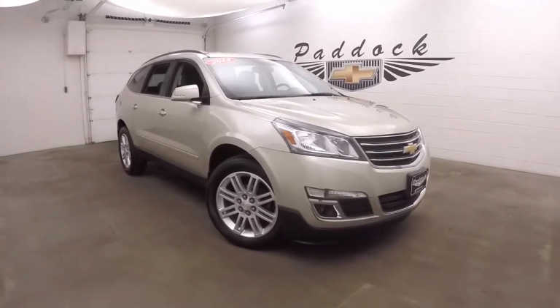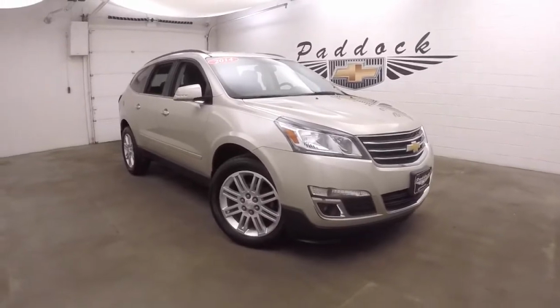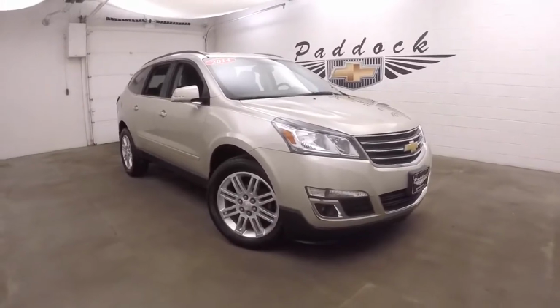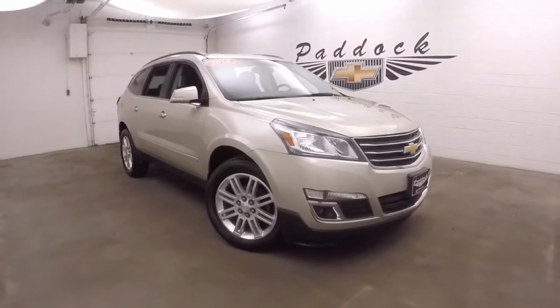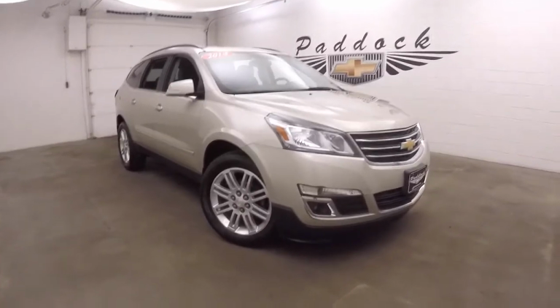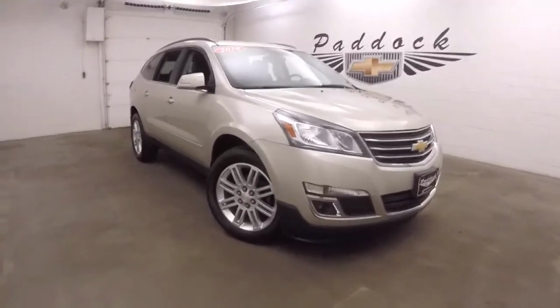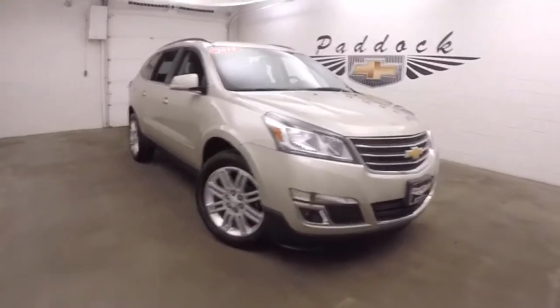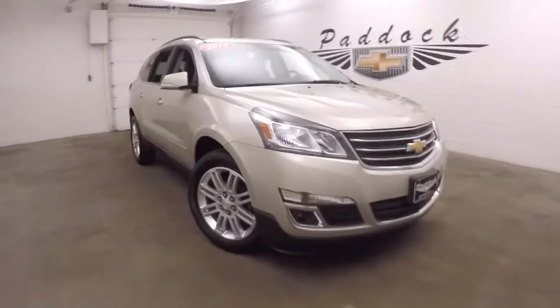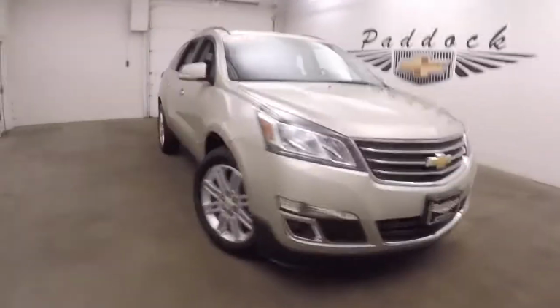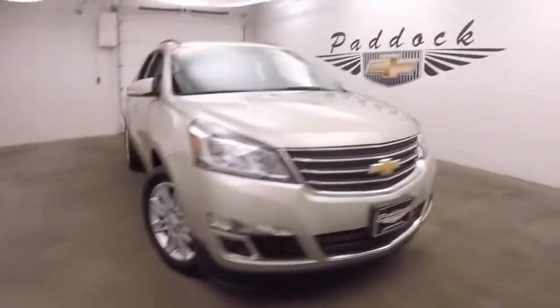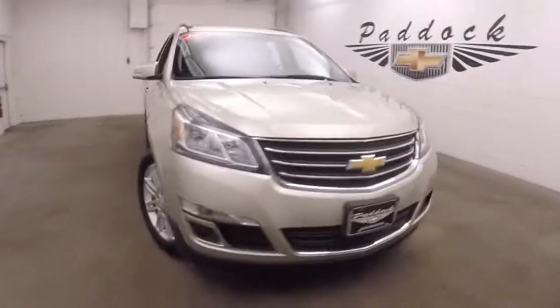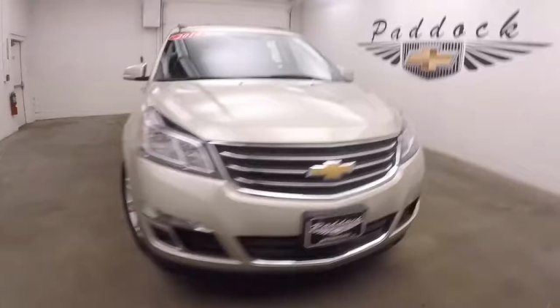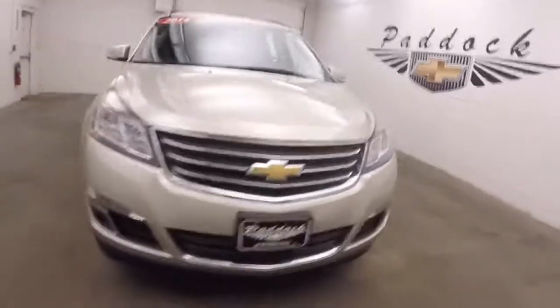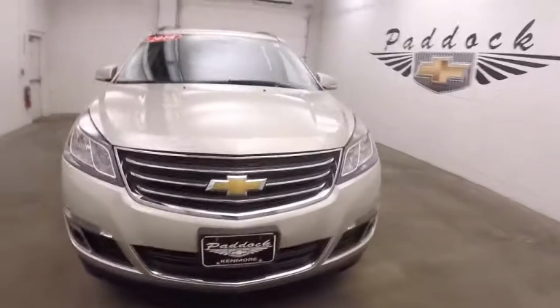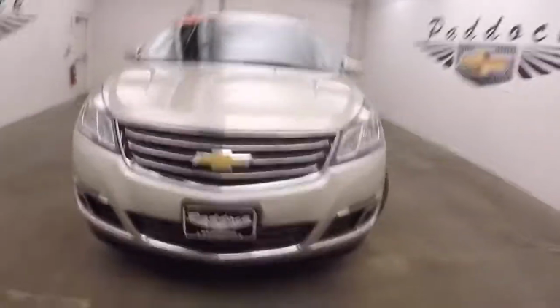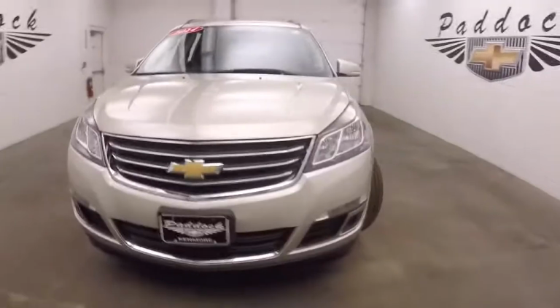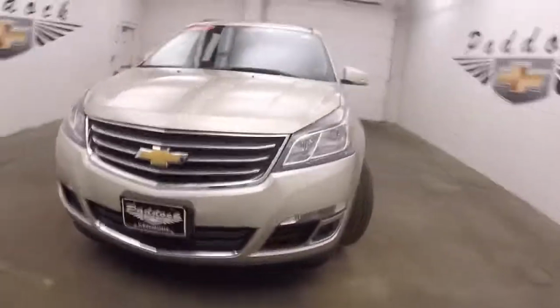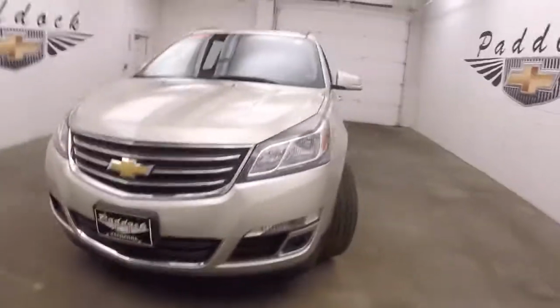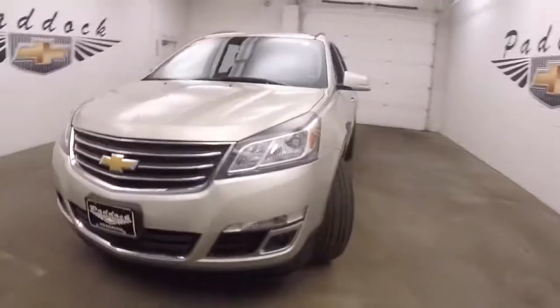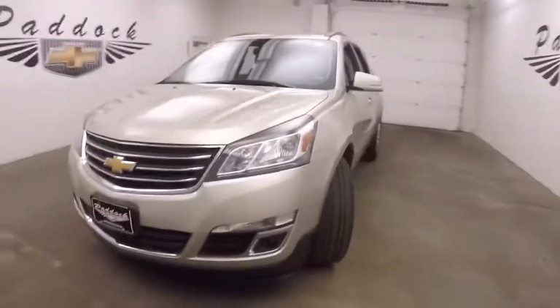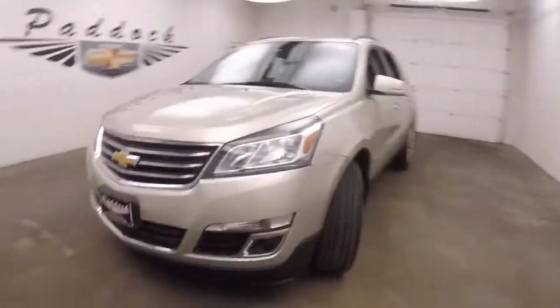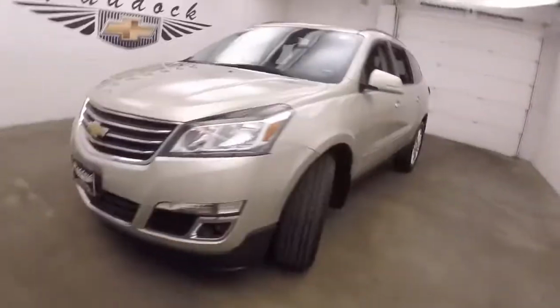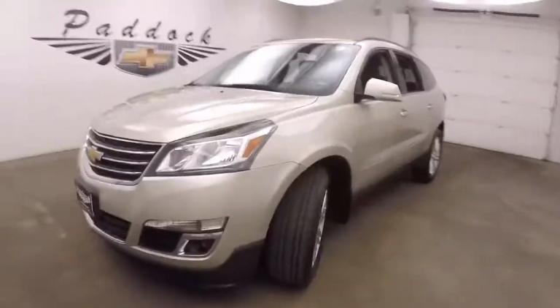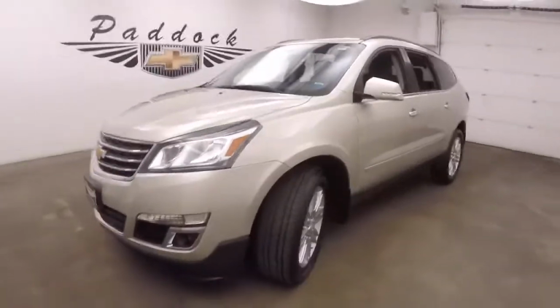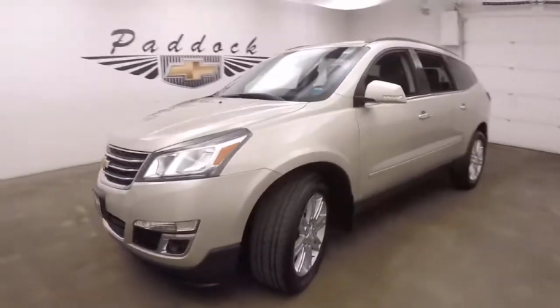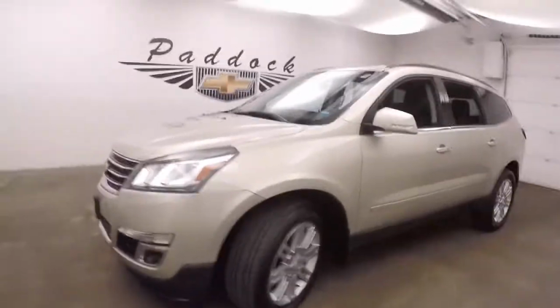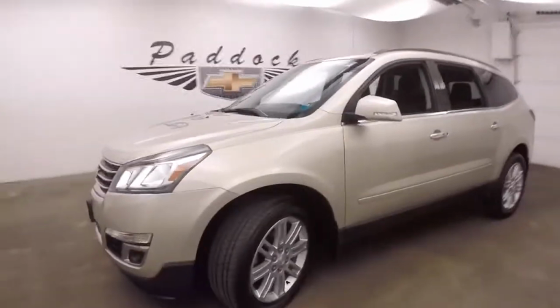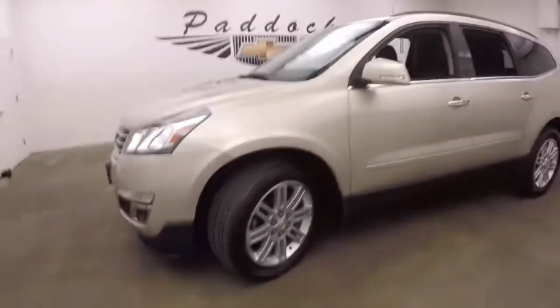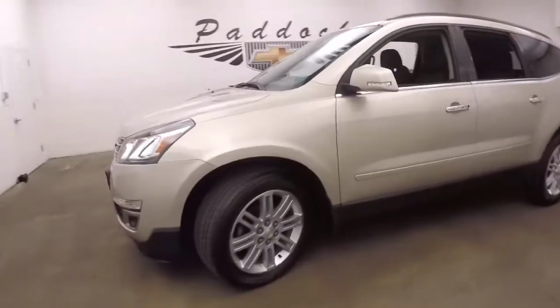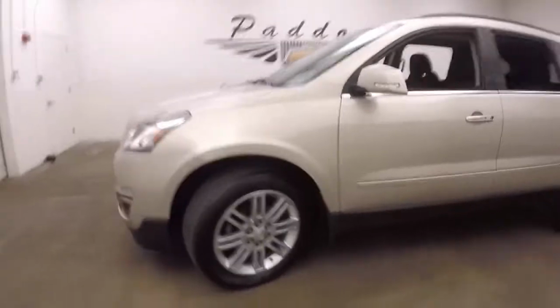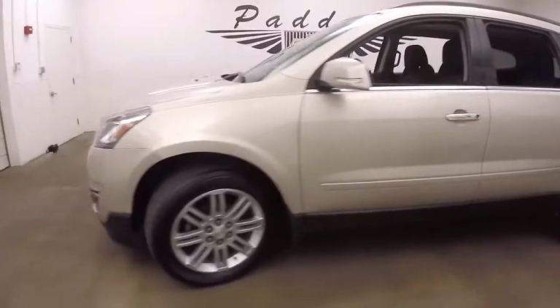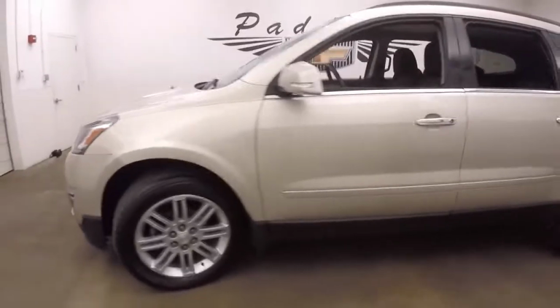It's a 2014 Chevy Traverse. Nice champagne silver metallic color. Nice alloy wheels, decent tires.